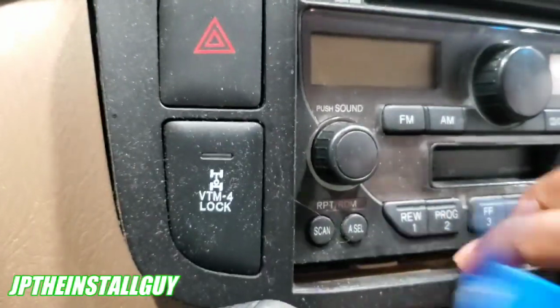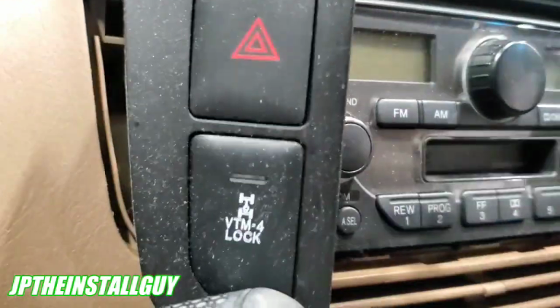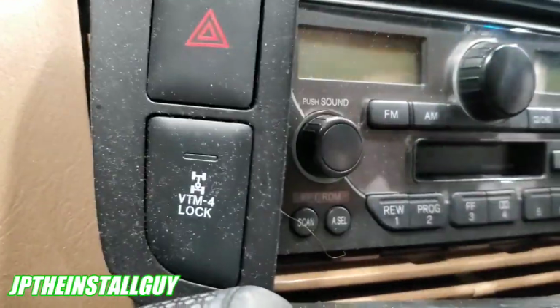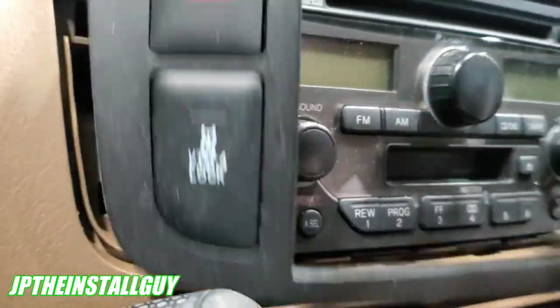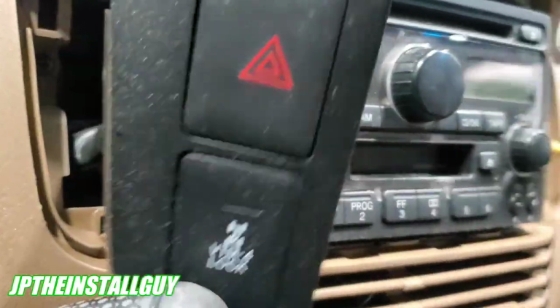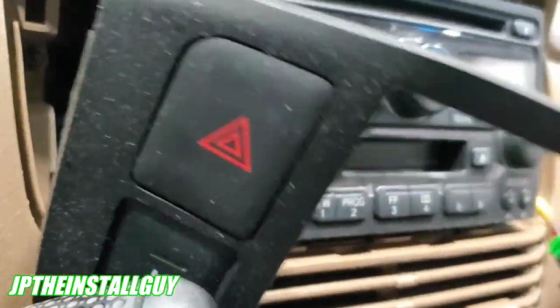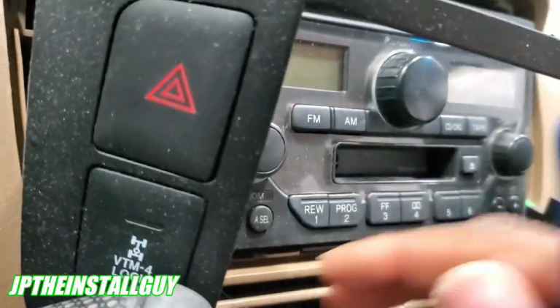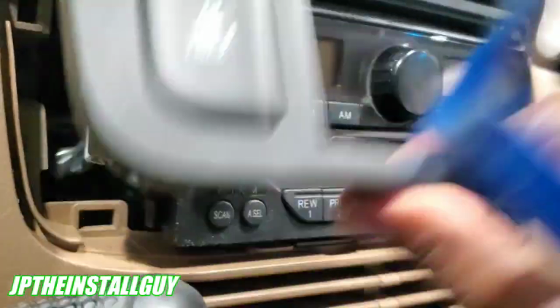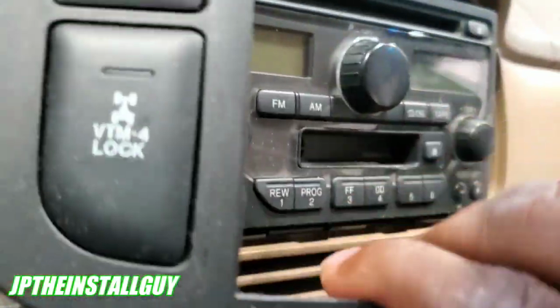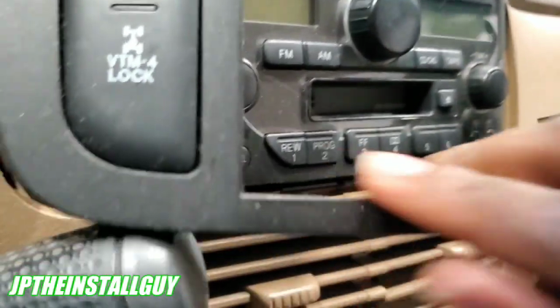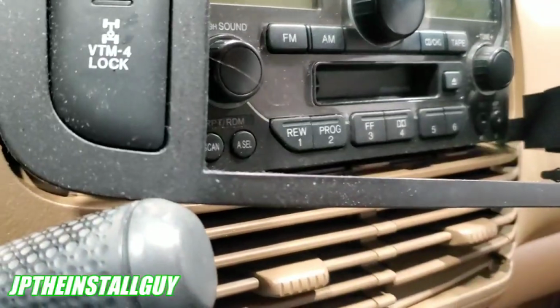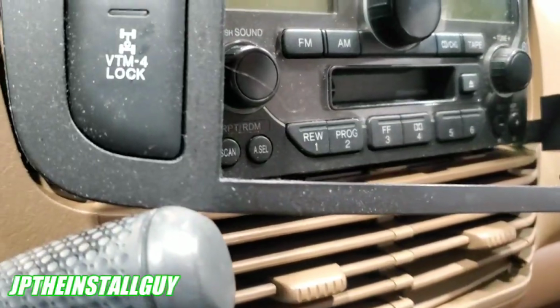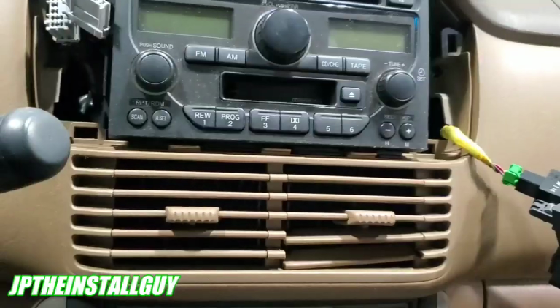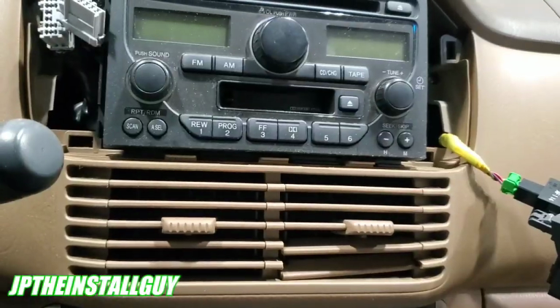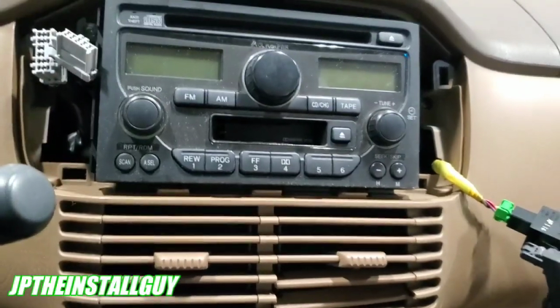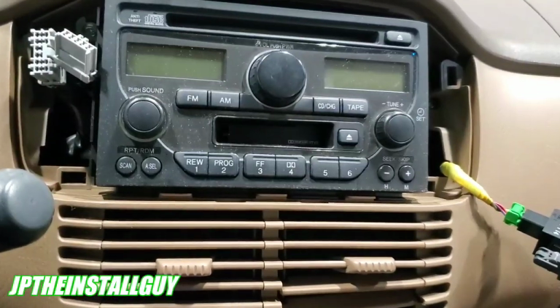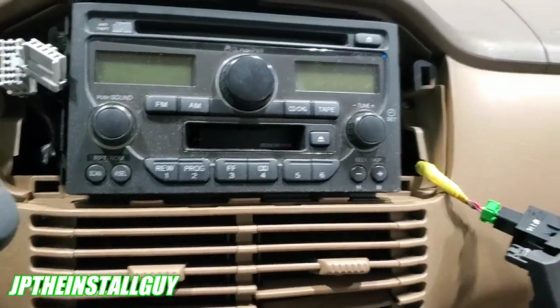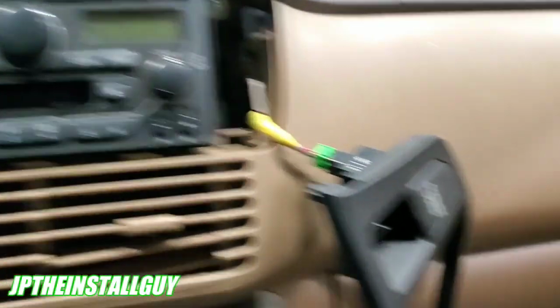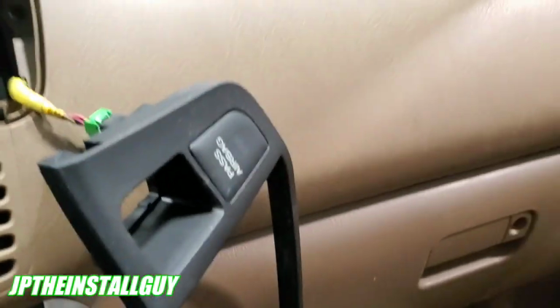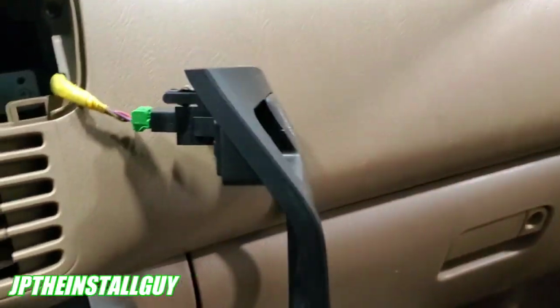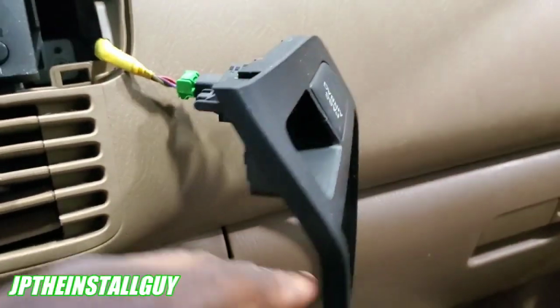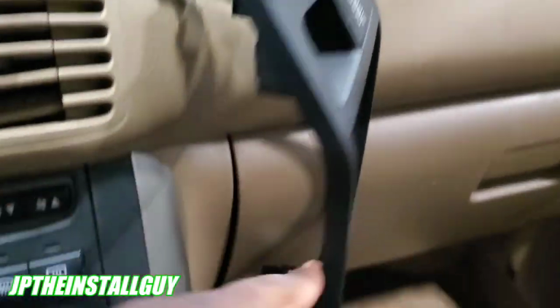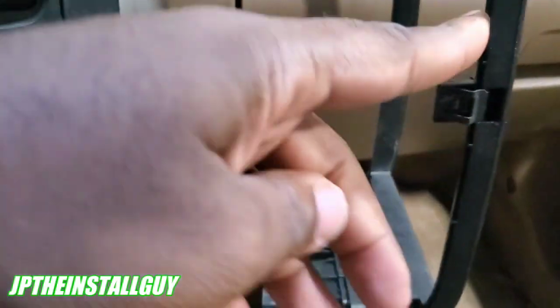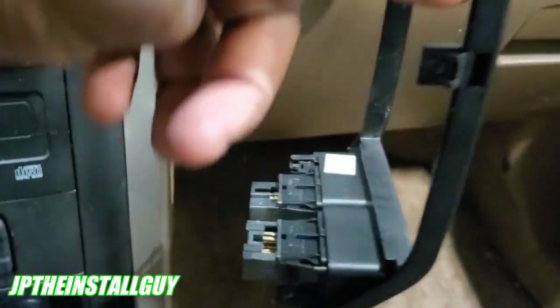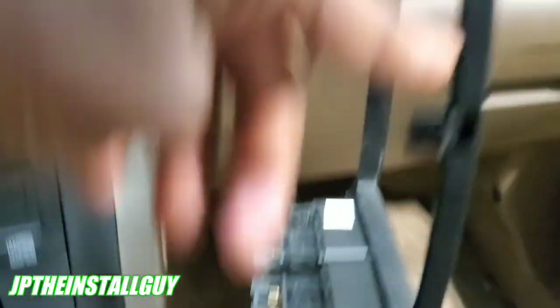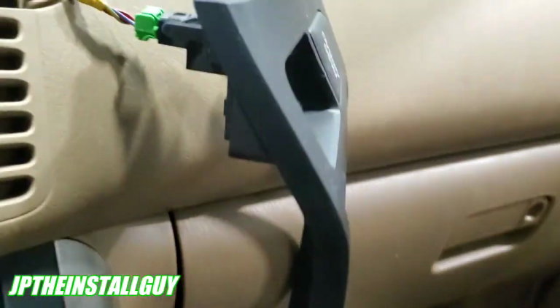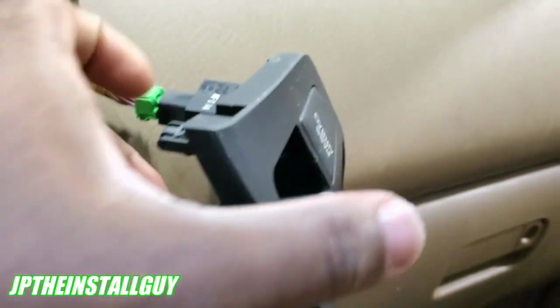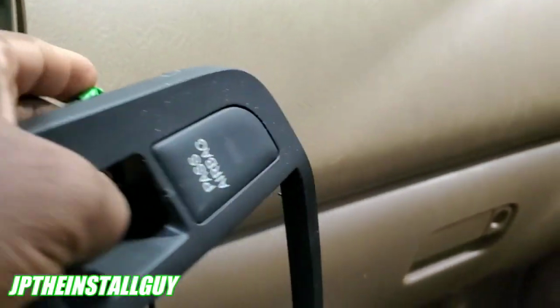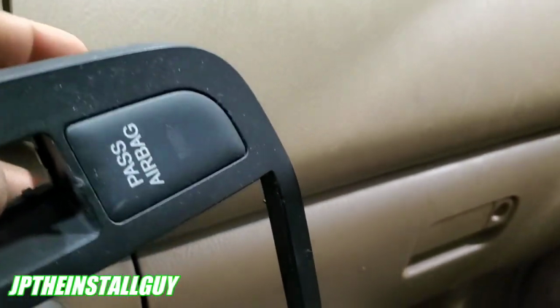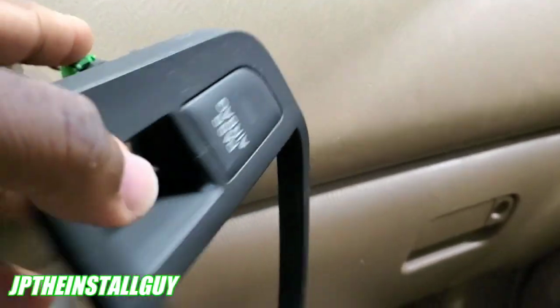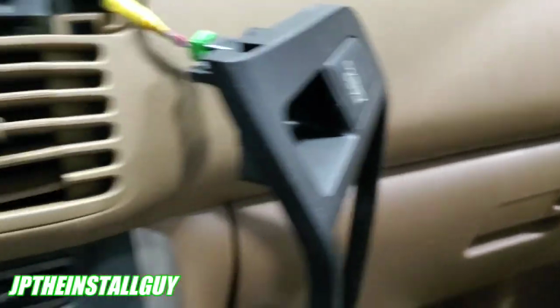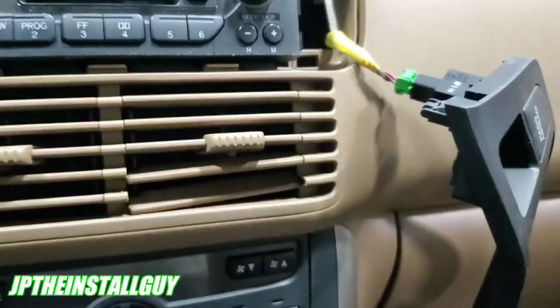Let's get that clip out of there. Alright, let's disconnect these harnesses. So that was simple enough. Now, I took the other two harnesses off. I left this one — why? Because it's a passenger airbag. I don't want to unplug that if I don't have to.